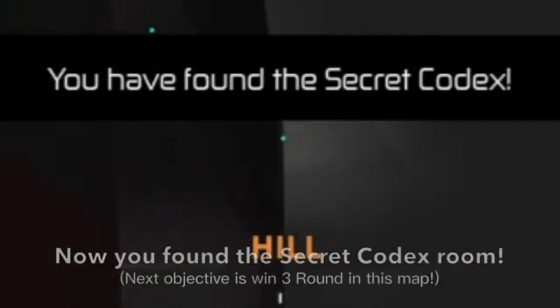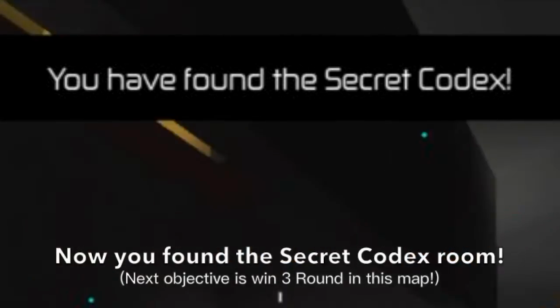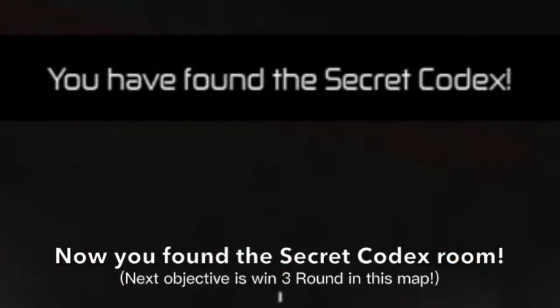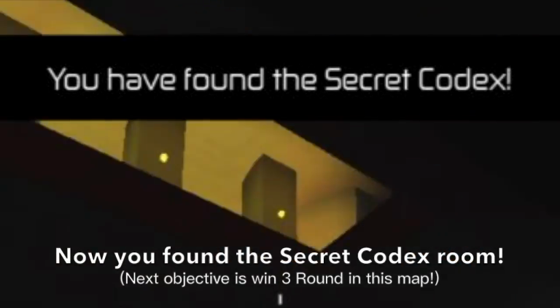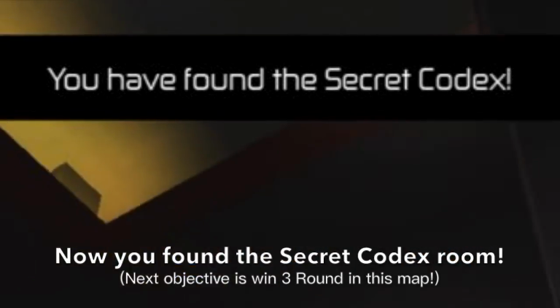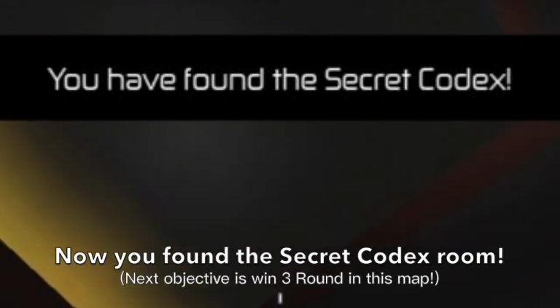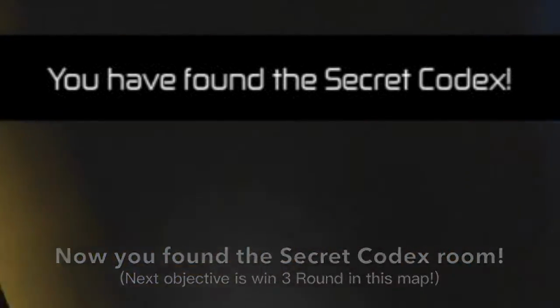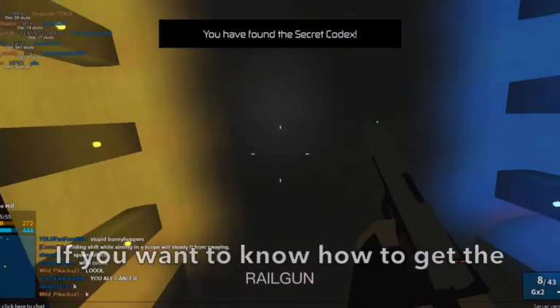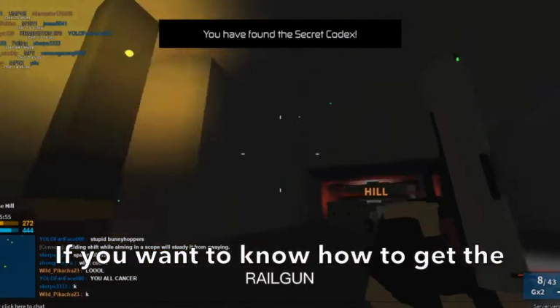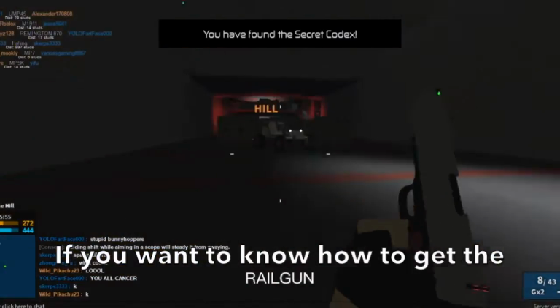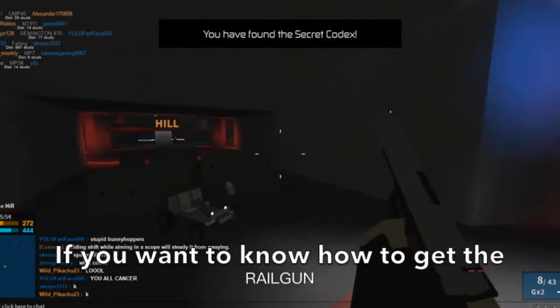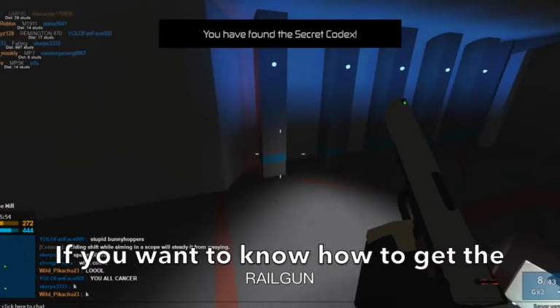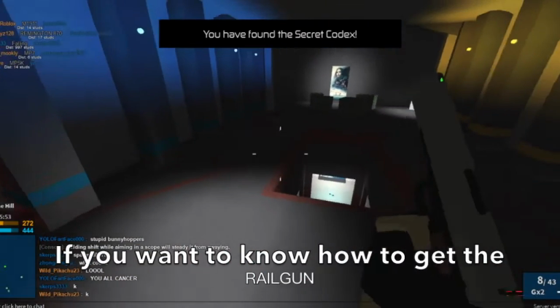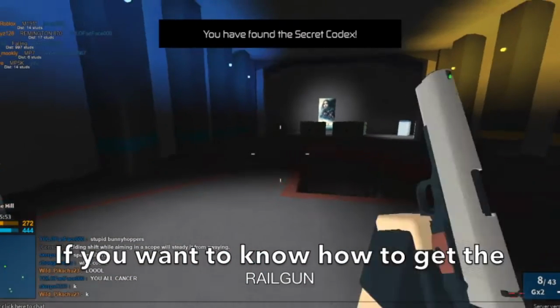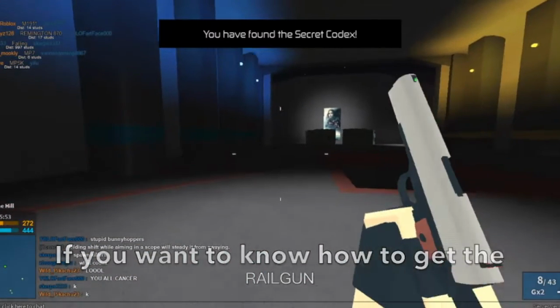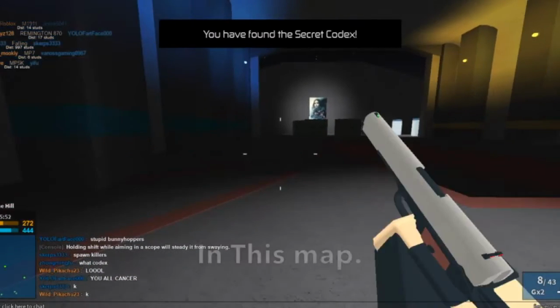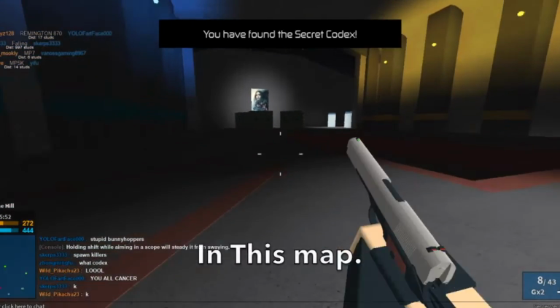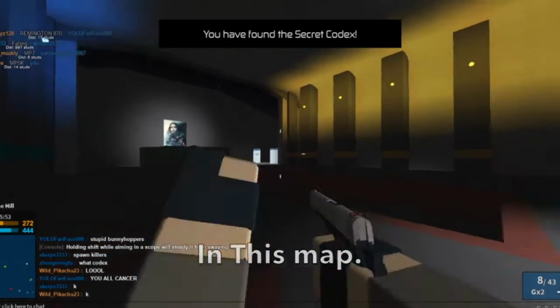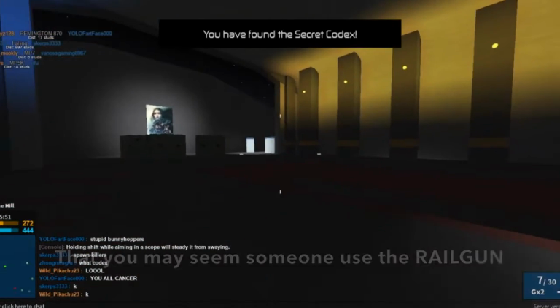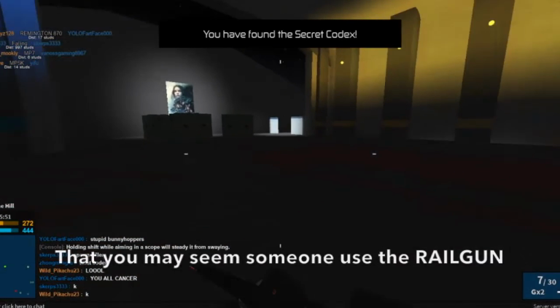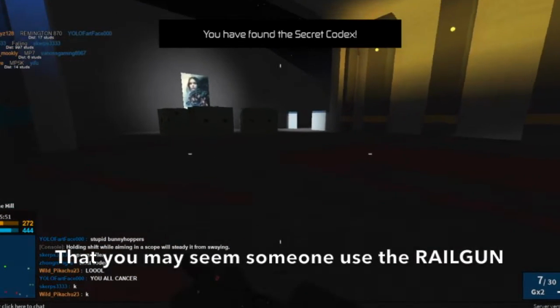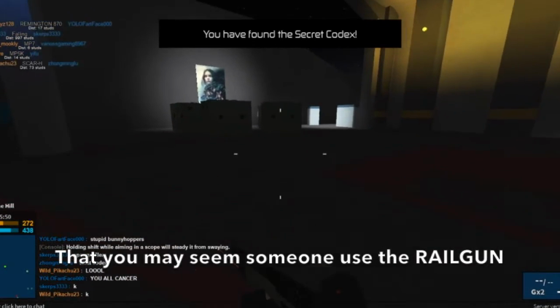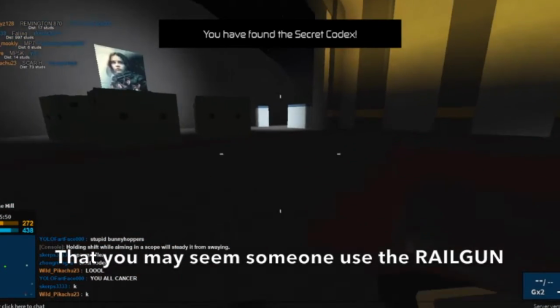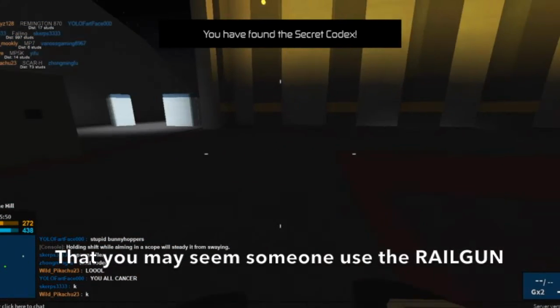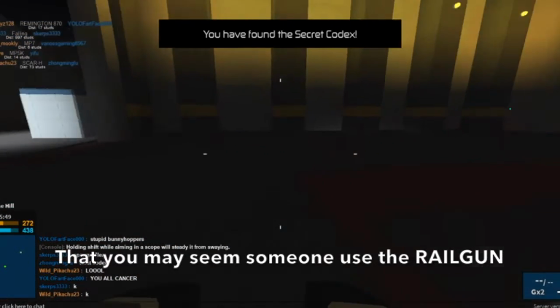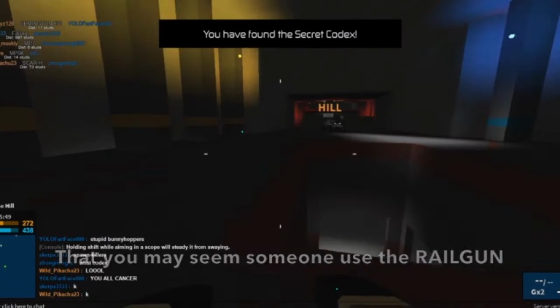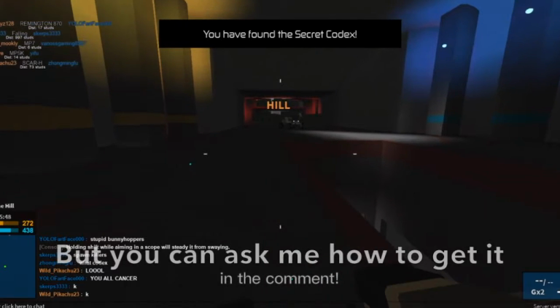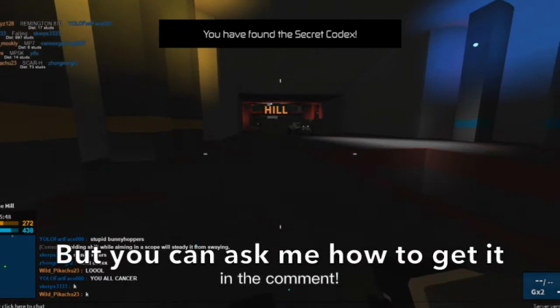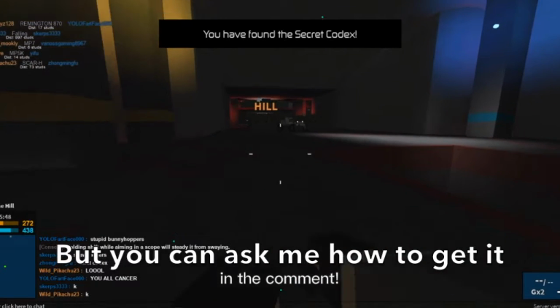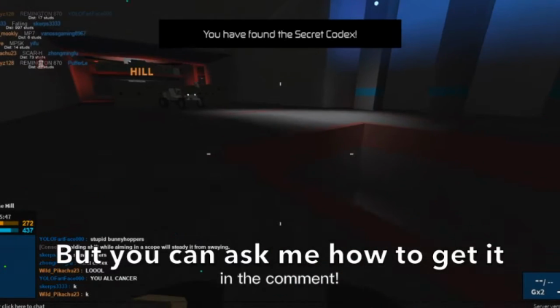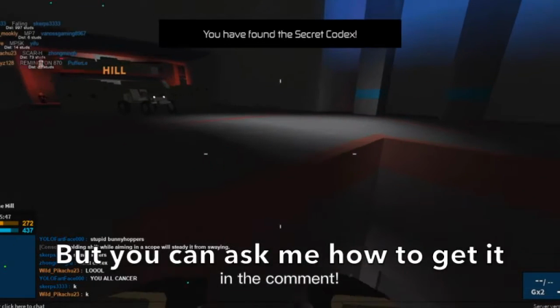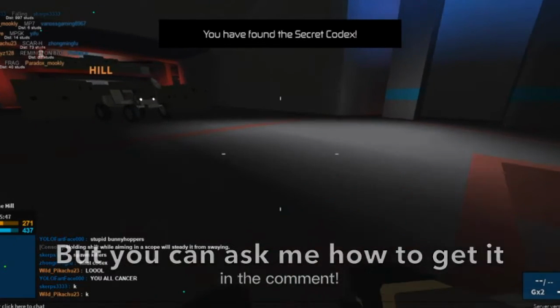Now you found the physical codex room. If you want to know how to get a real gun in this map, because if you saw someone using a real gun in this map, just ask me in the comments.